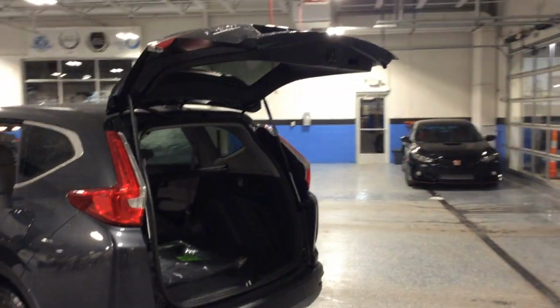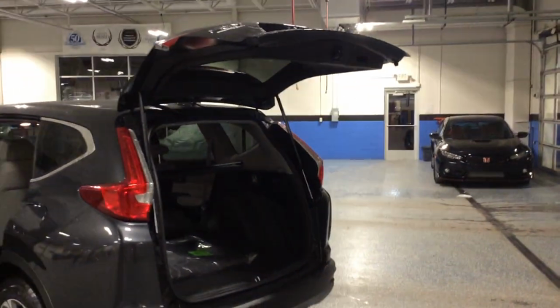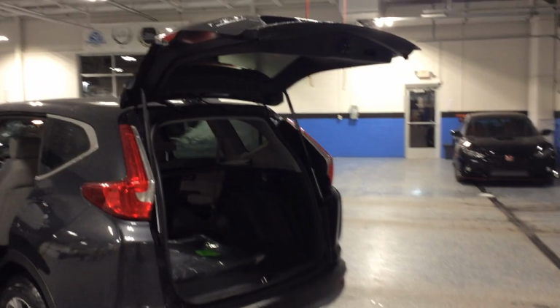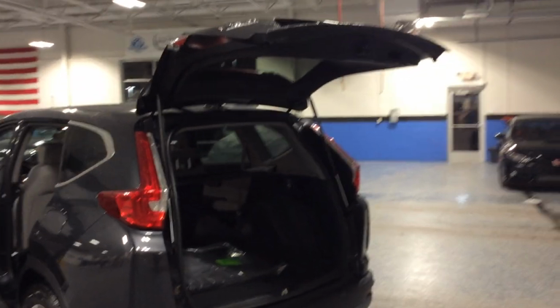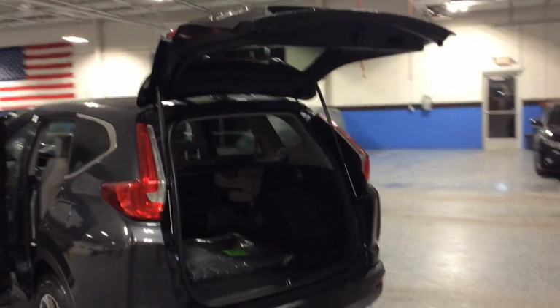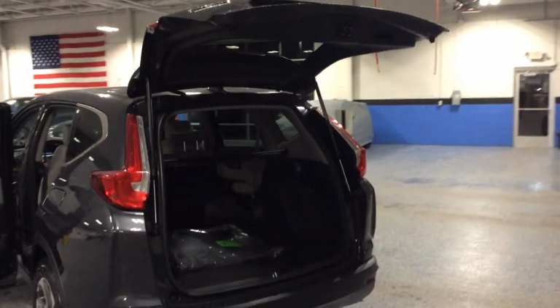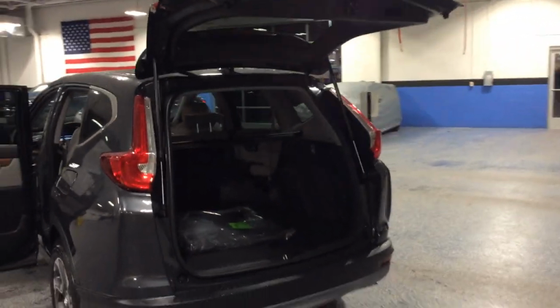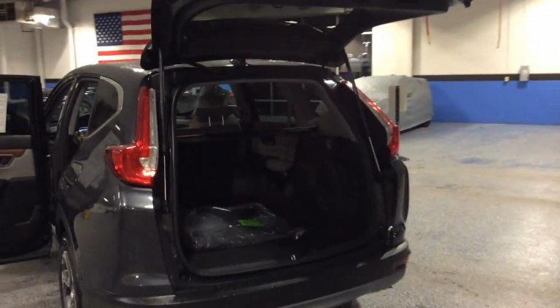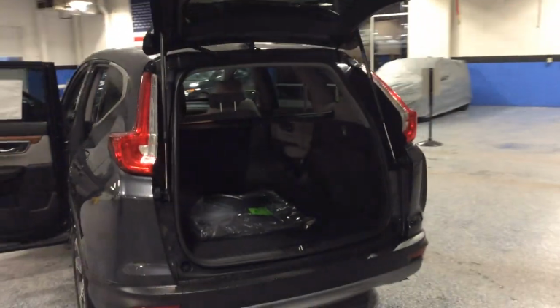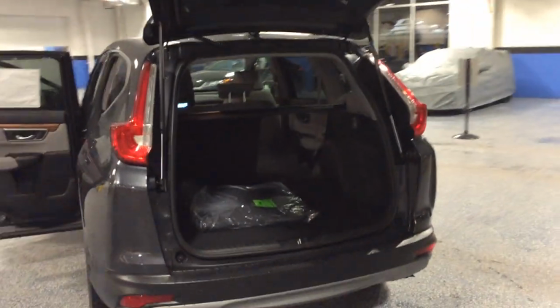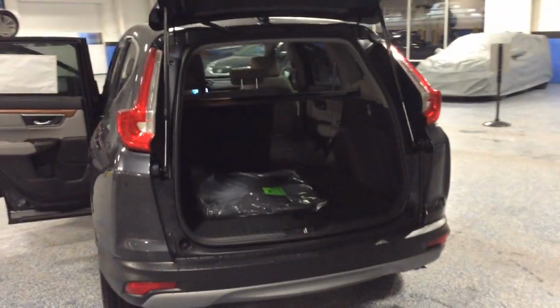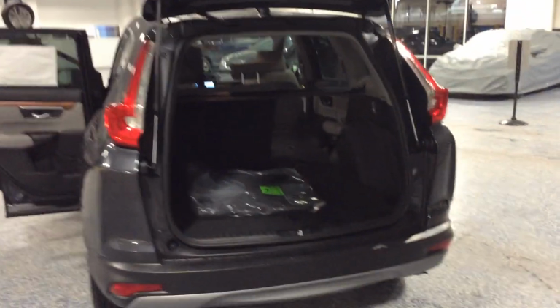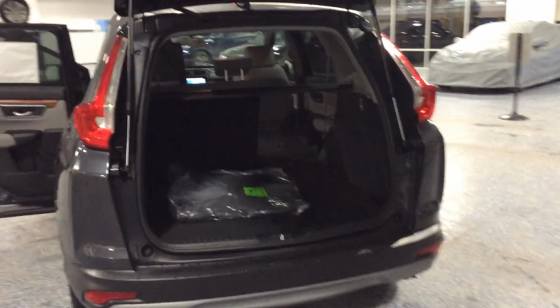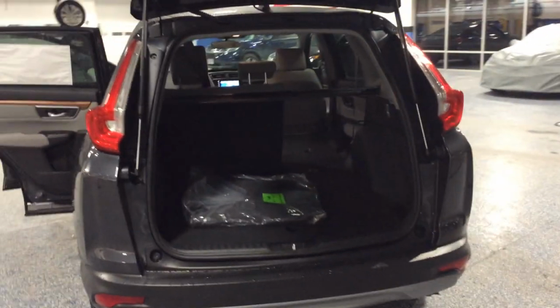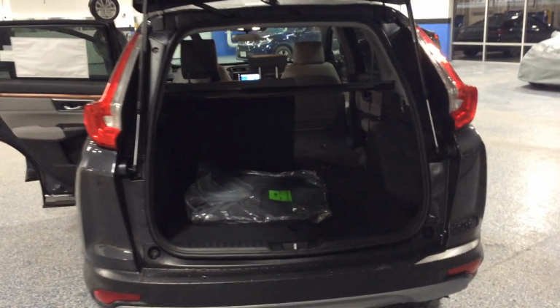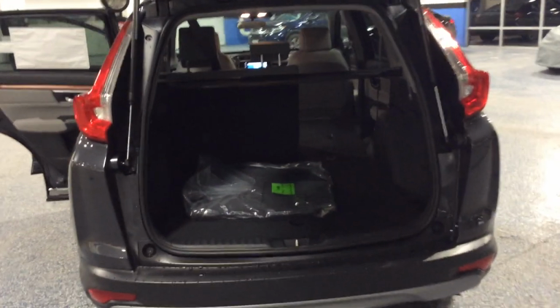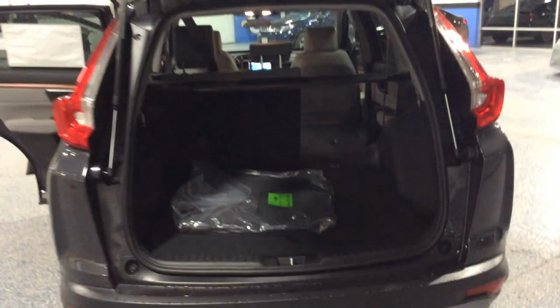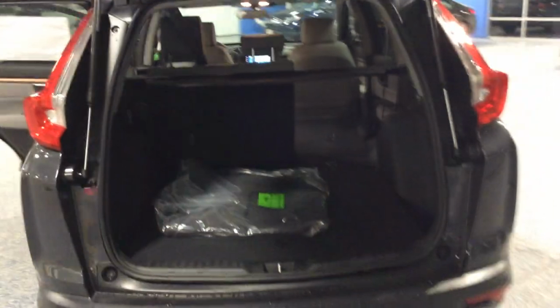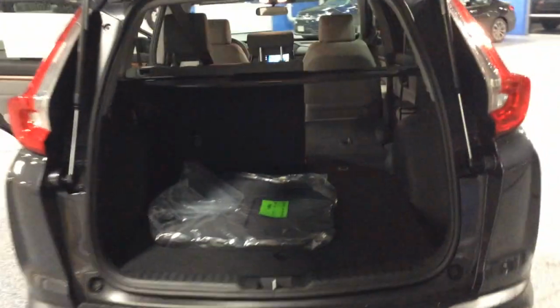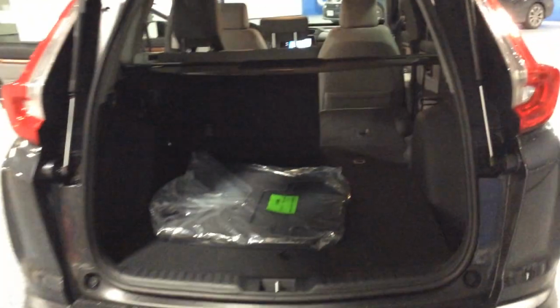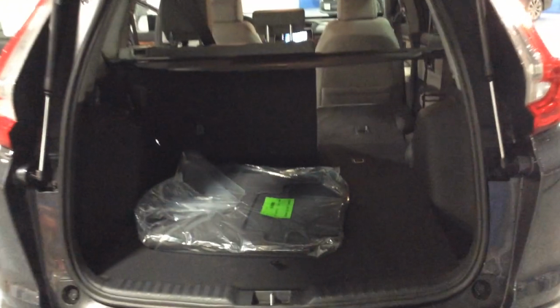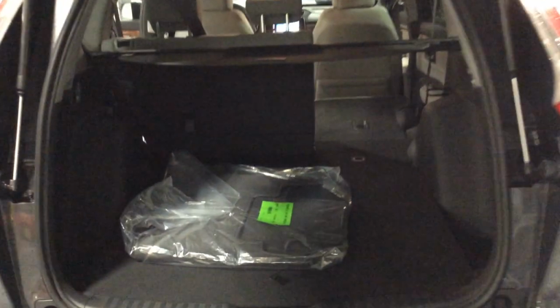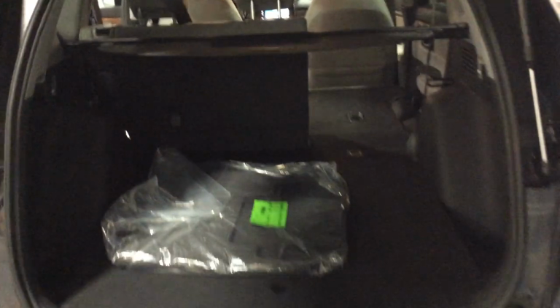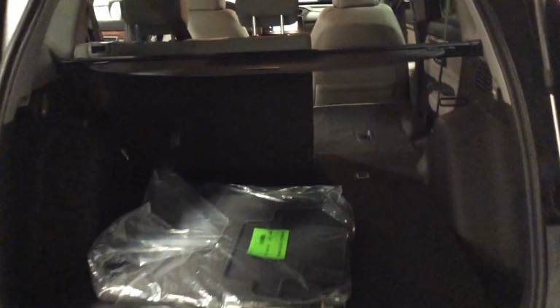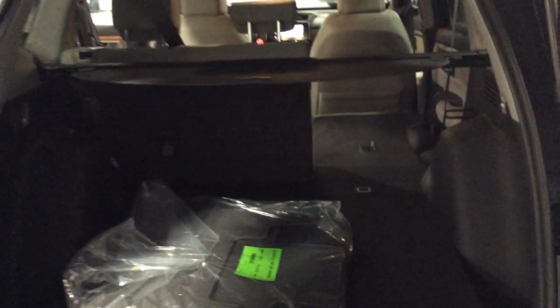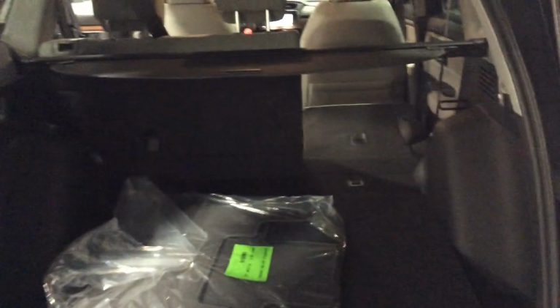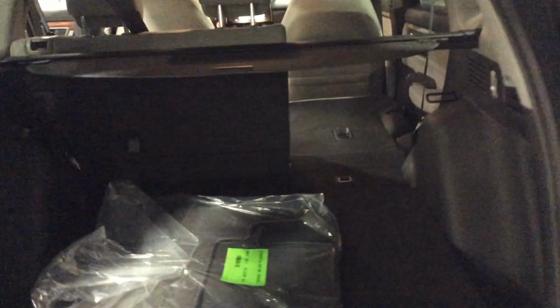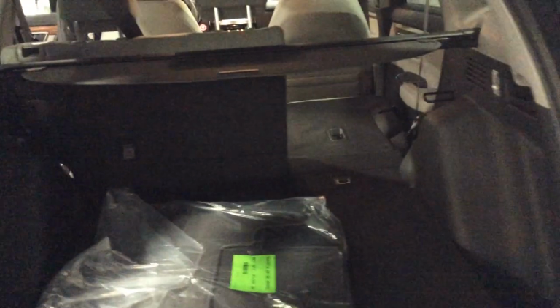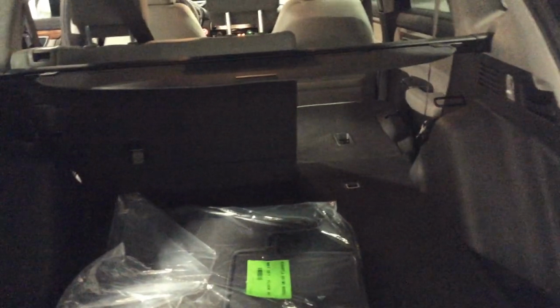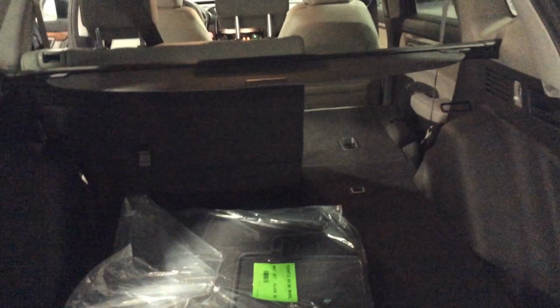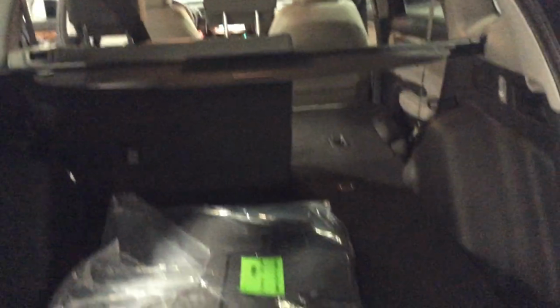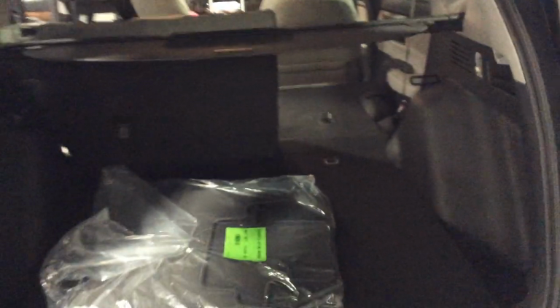This model has a manual tailgate, but a power tailgate is available as well as an available kick tailgate. As you can see, the seats fold almost flat.